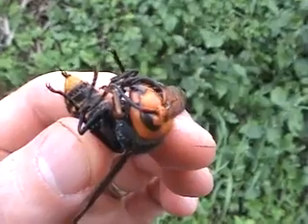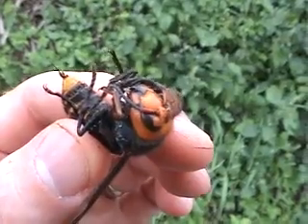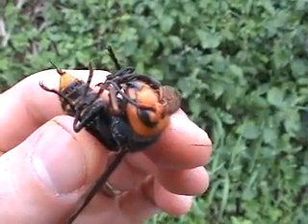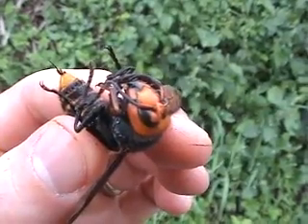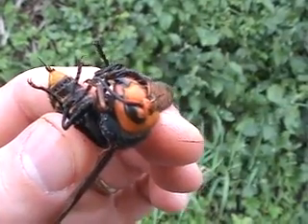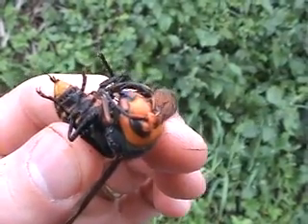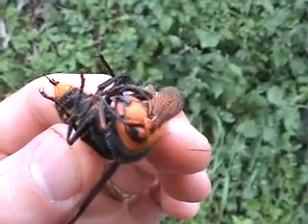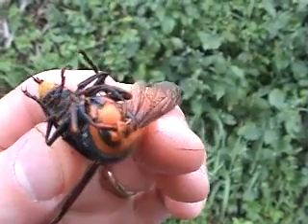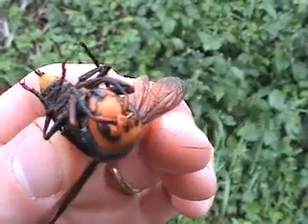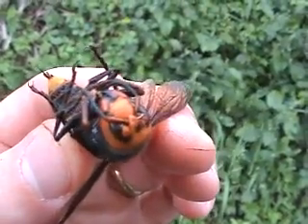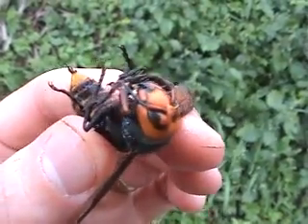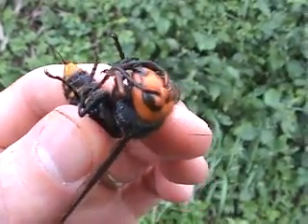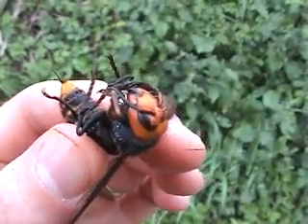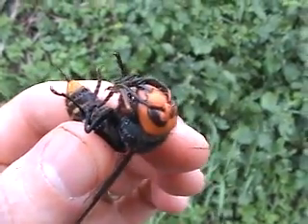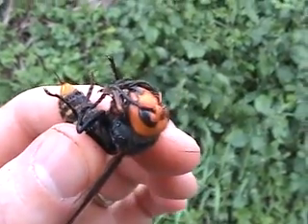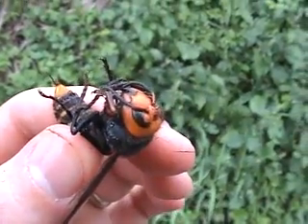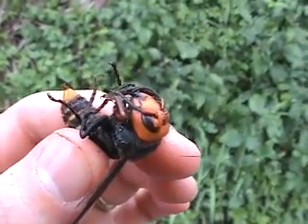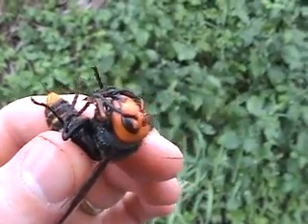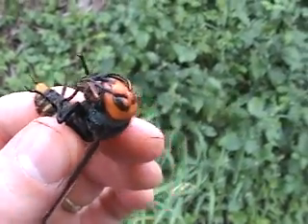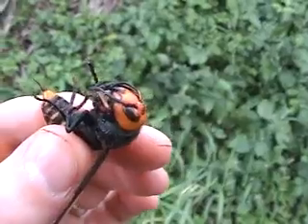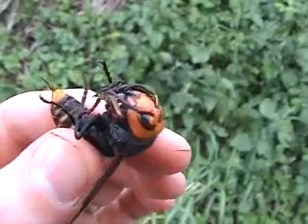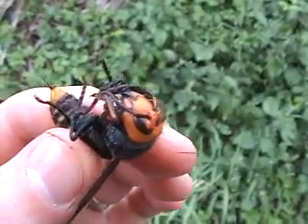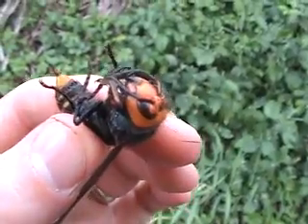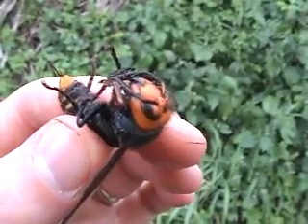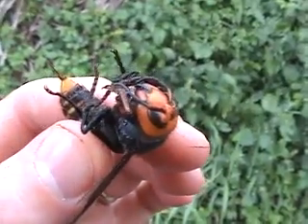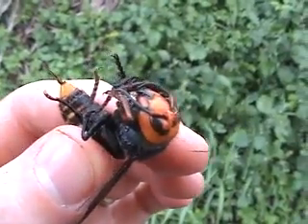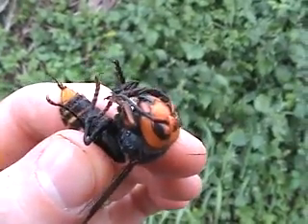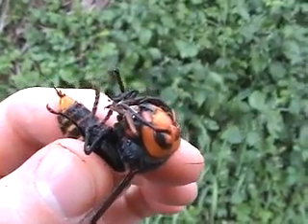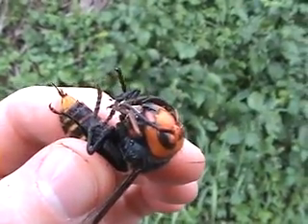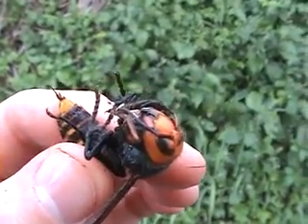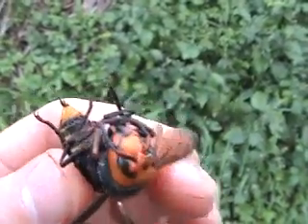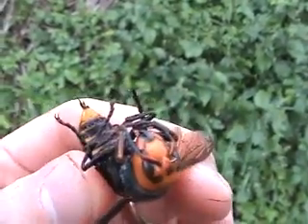I took a walk again this morning along the same road that I was on yesterday when I filmed the Asian giant hornet that was dying. I found the hornet again and it has, in fact, died.